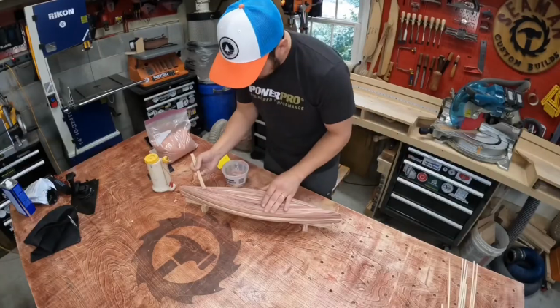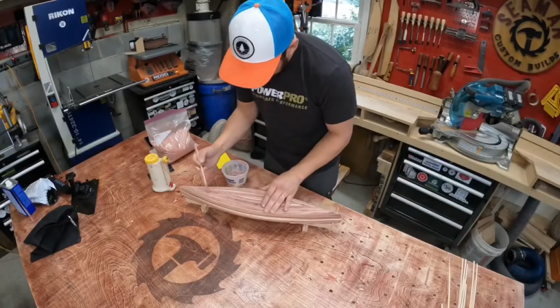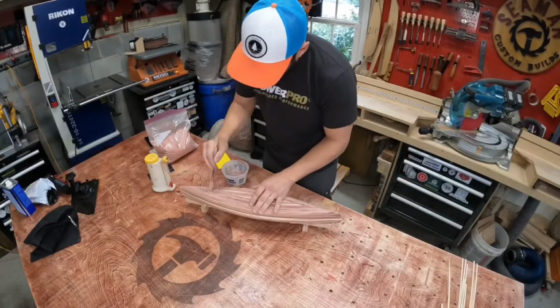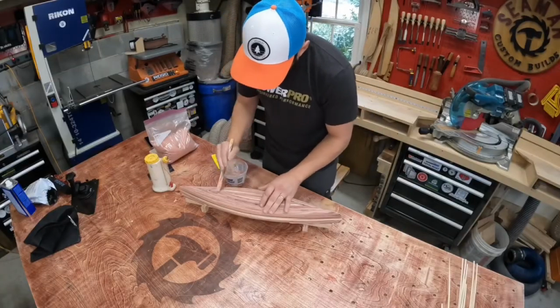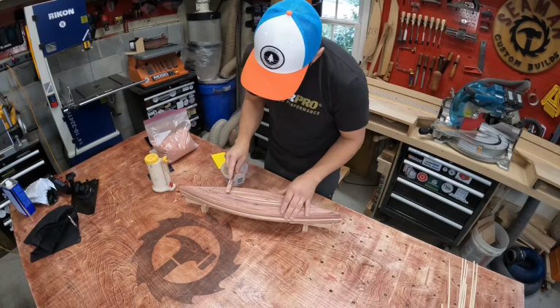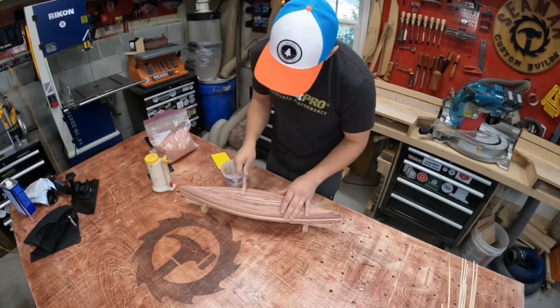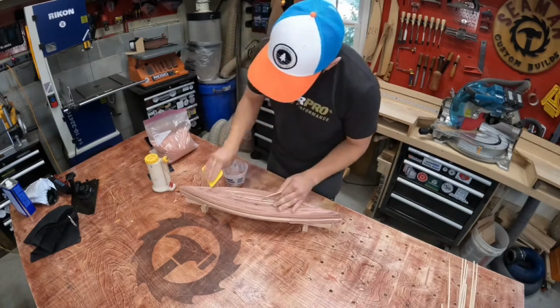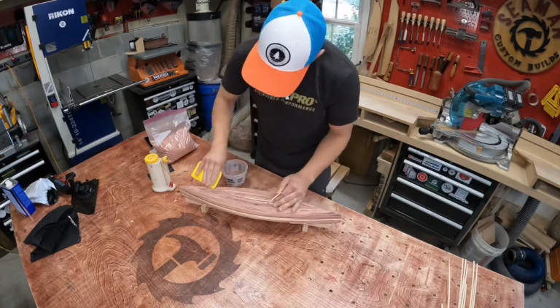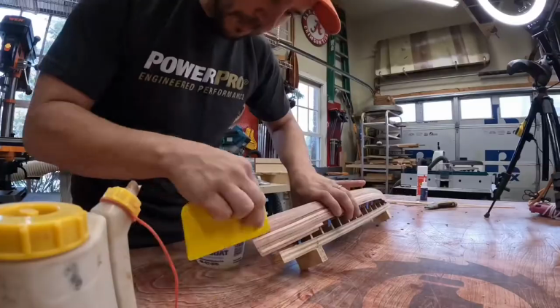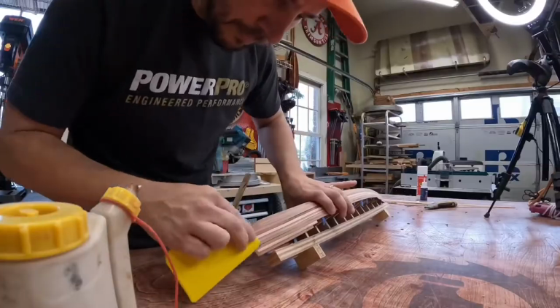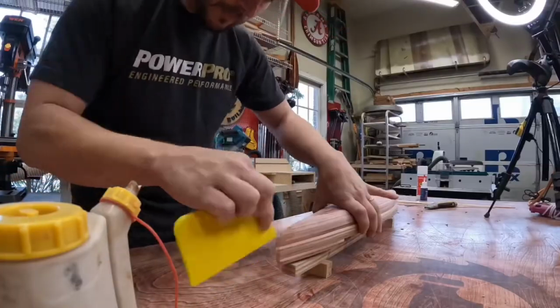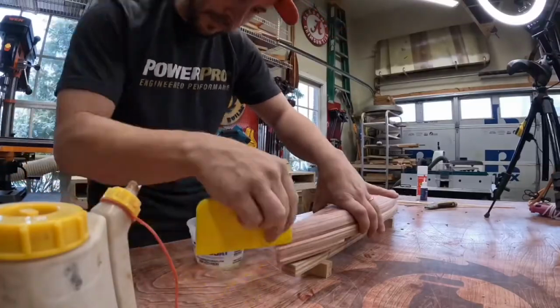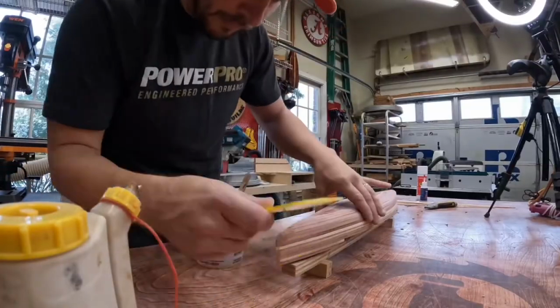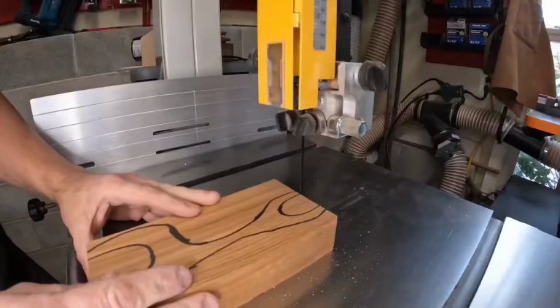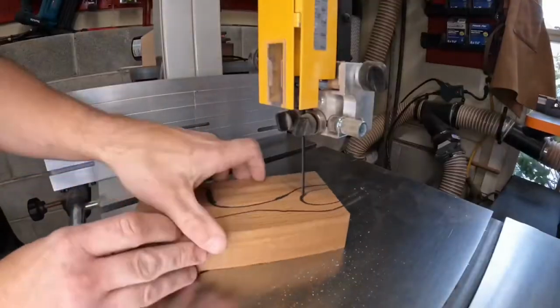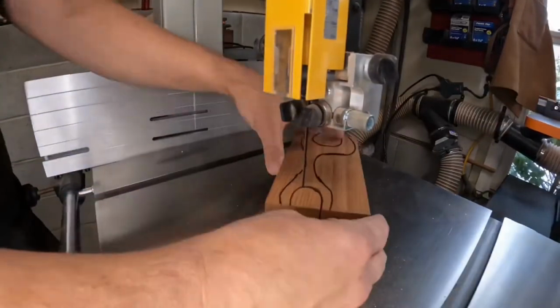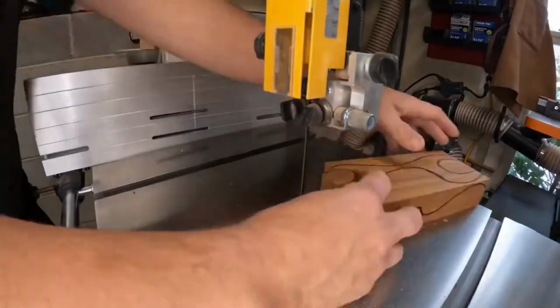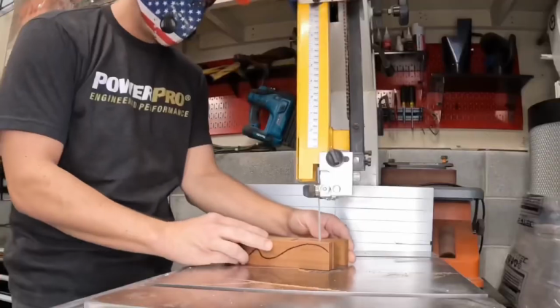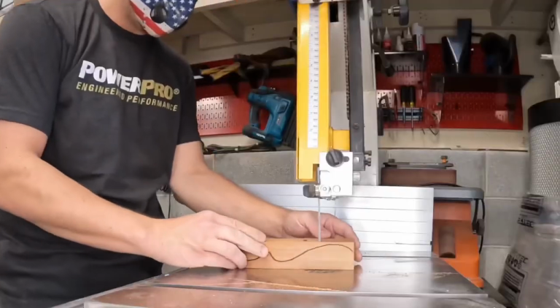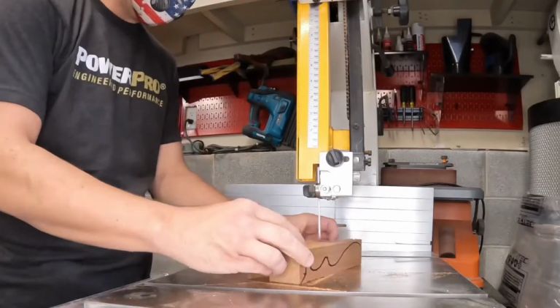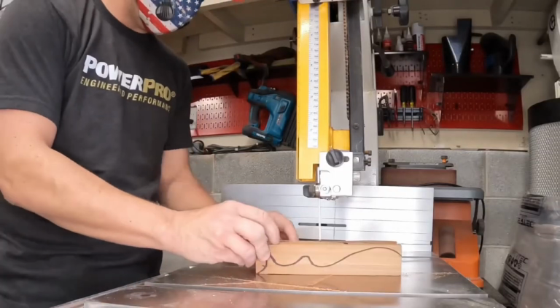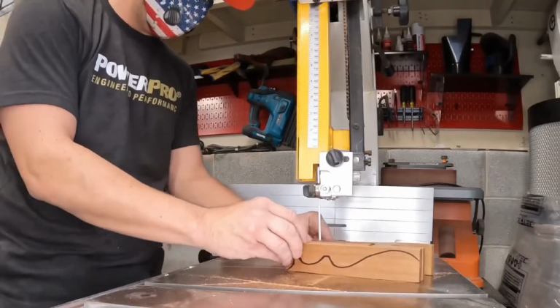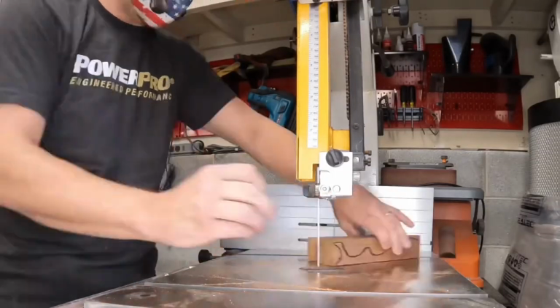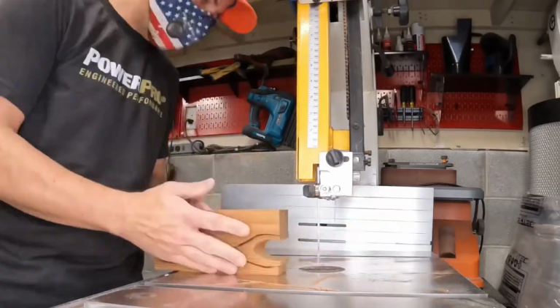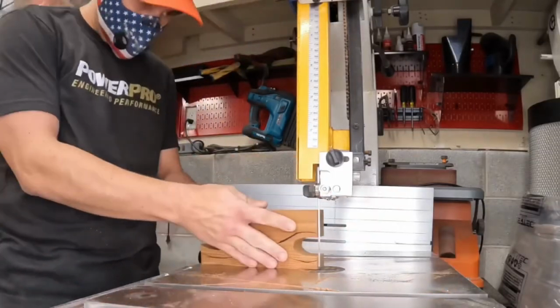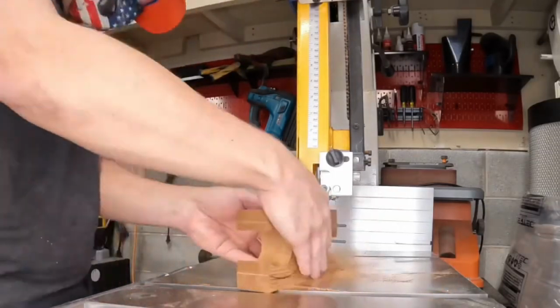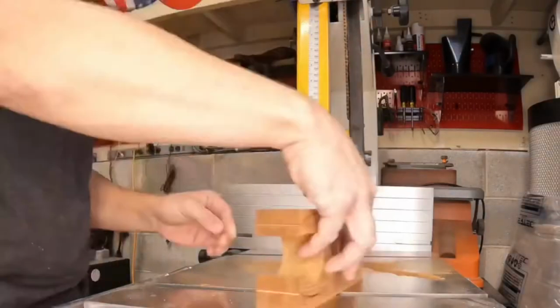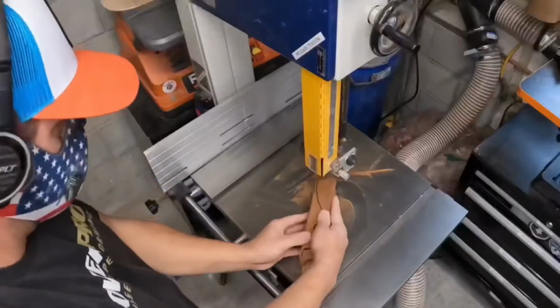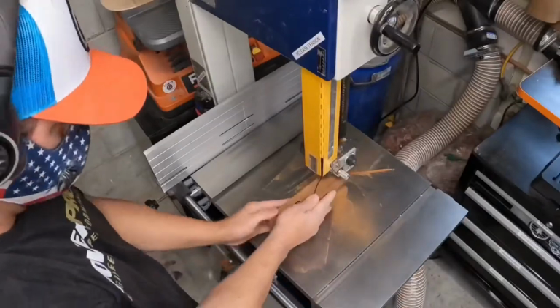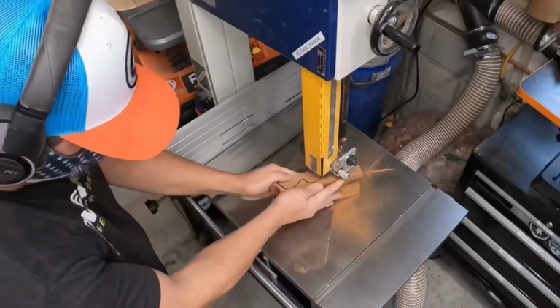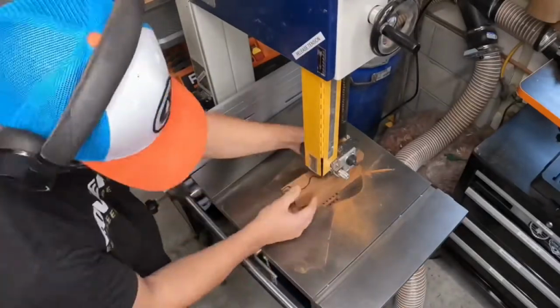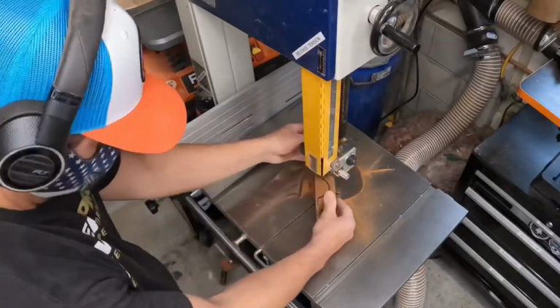I mixed up some wood glue and sawdust to fill in any gaps that were left from planking the canoe. While the glue is drying, I put the 1-1/8 inch bandsaw blade on that I ordered and cut out another reindeer — it's been a couple weeks so it's fun to do this again.